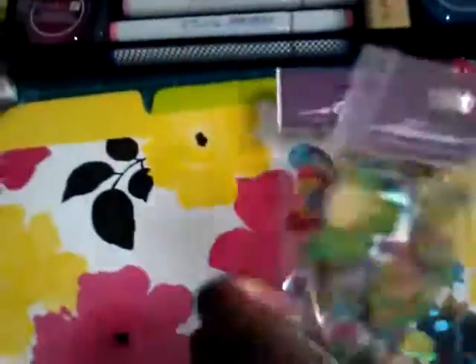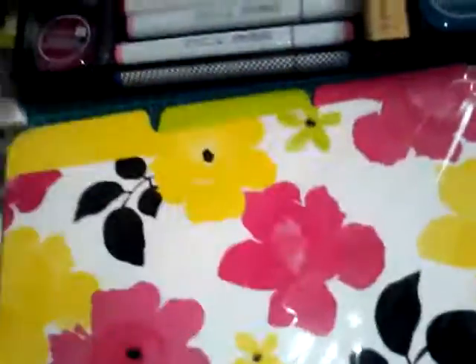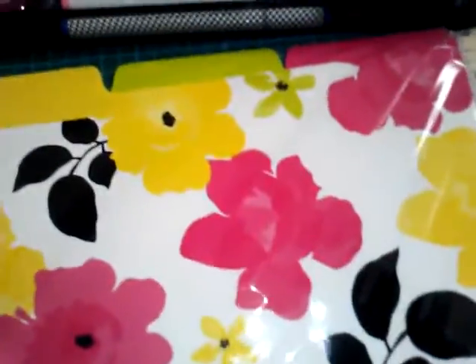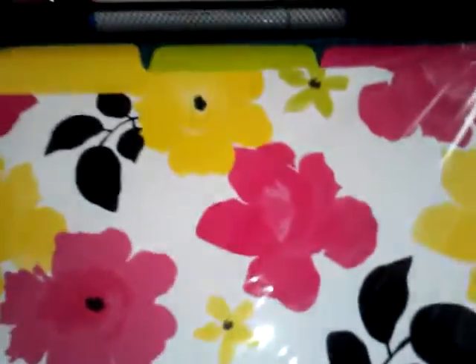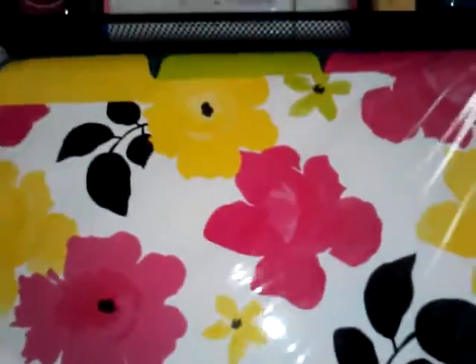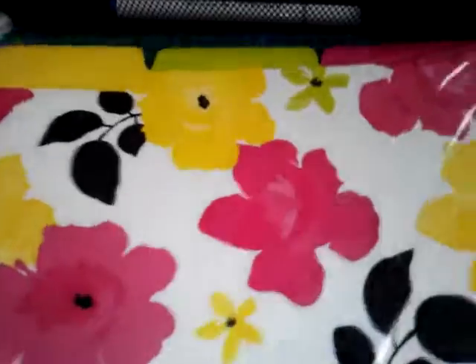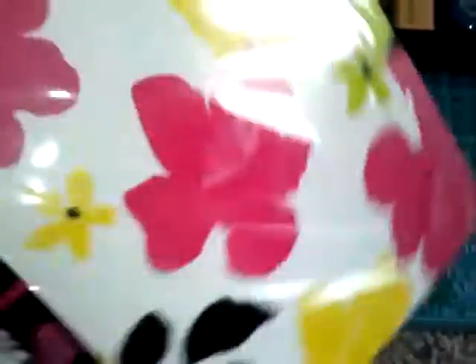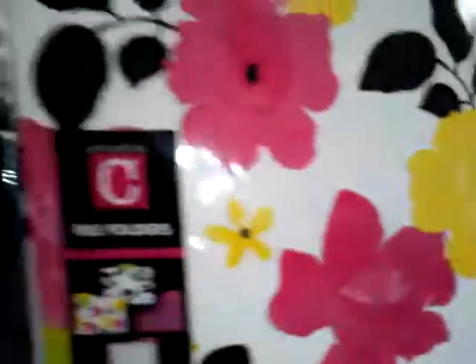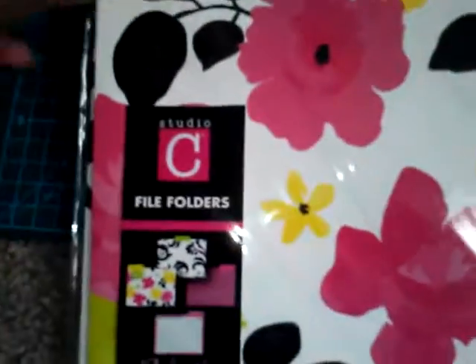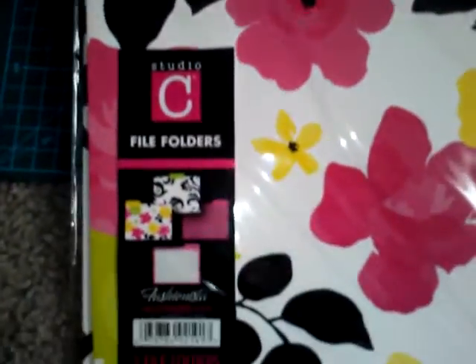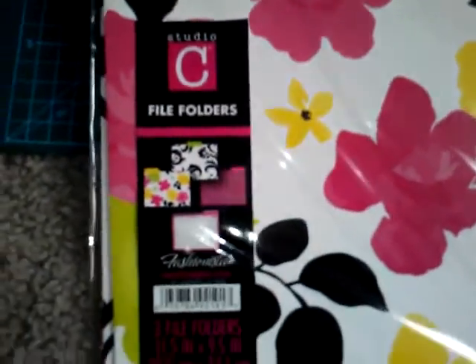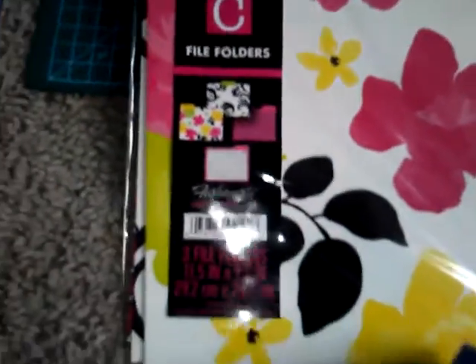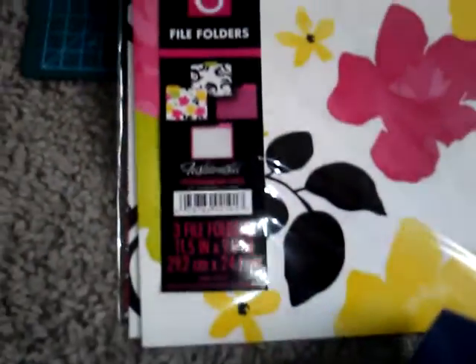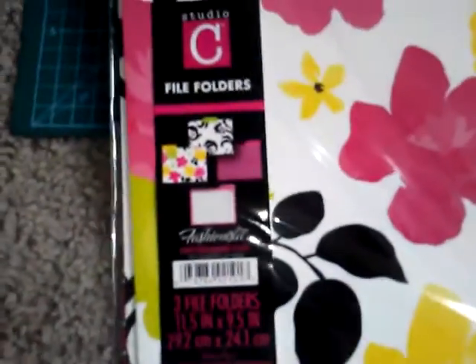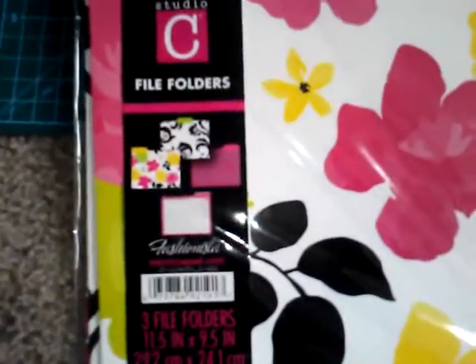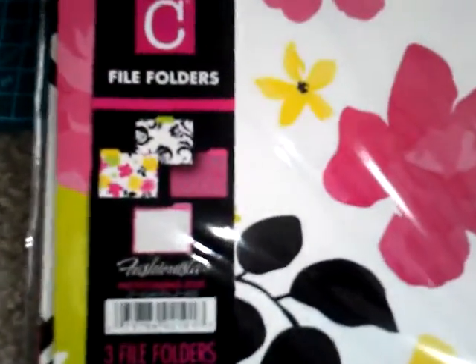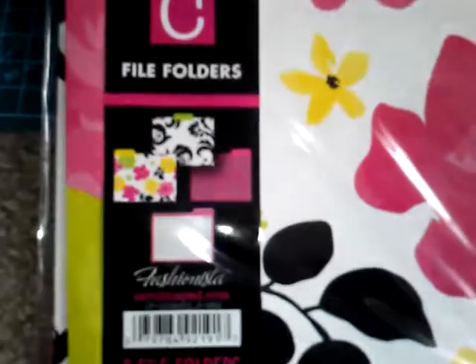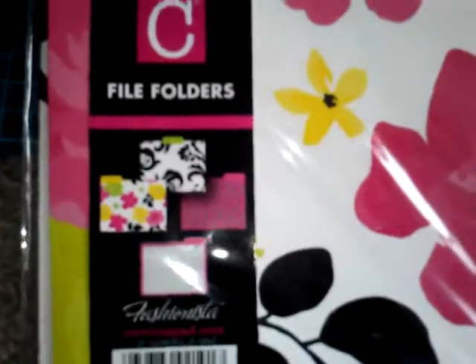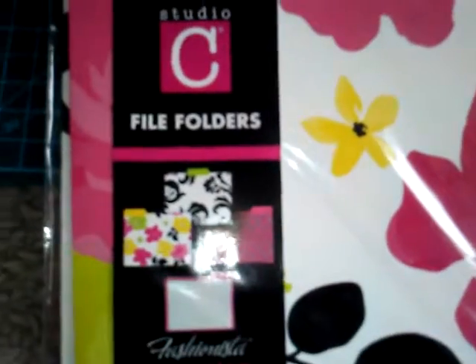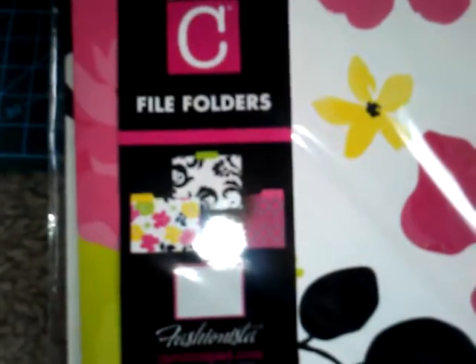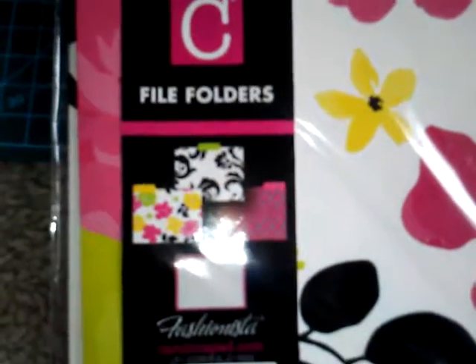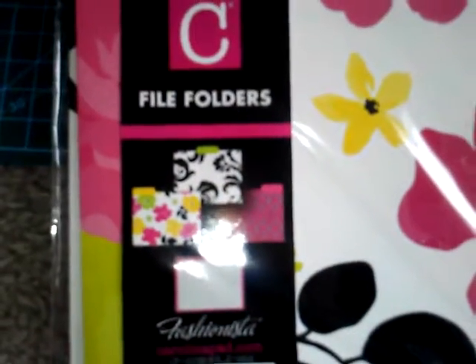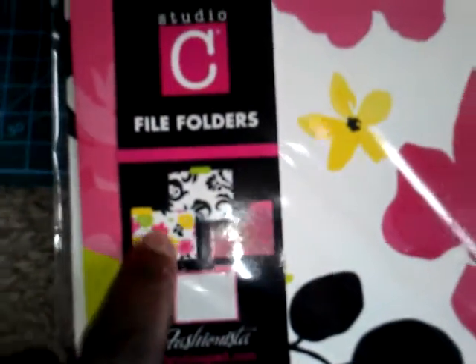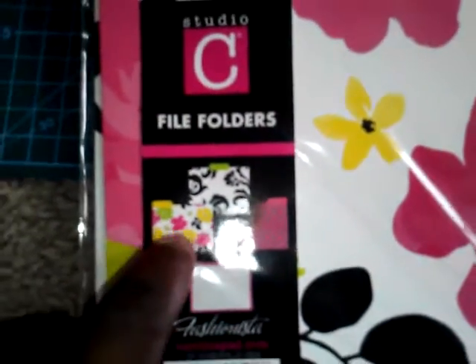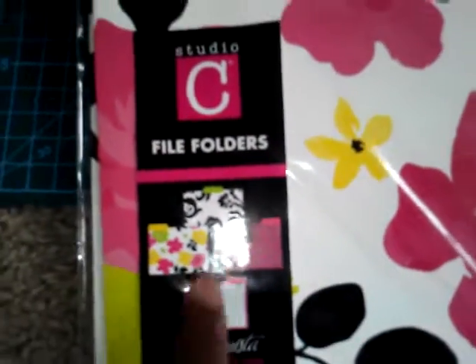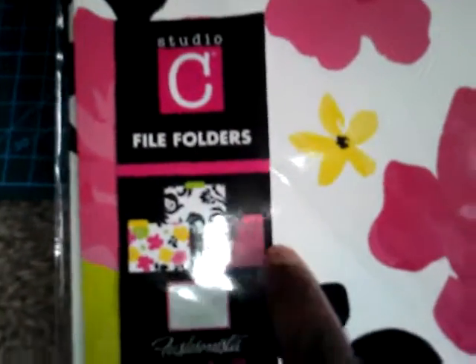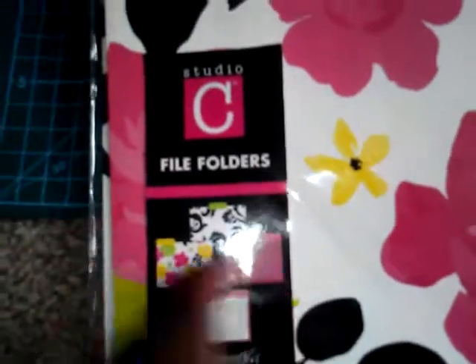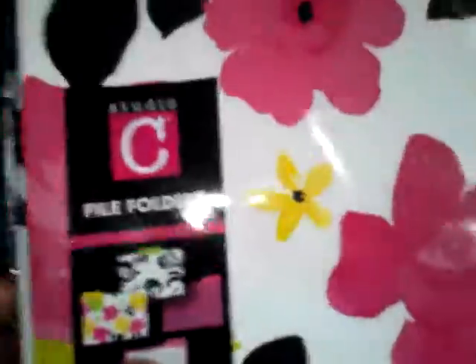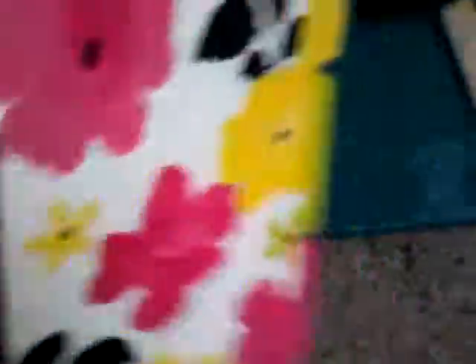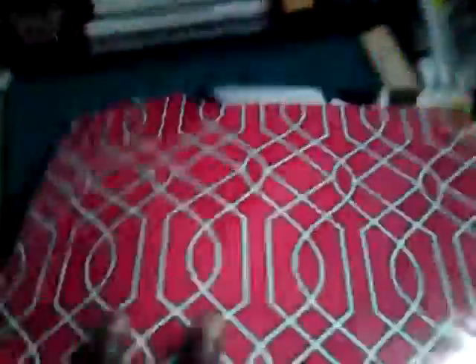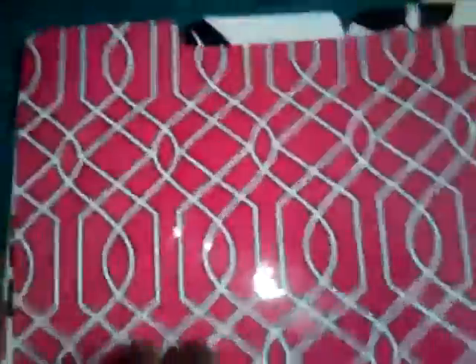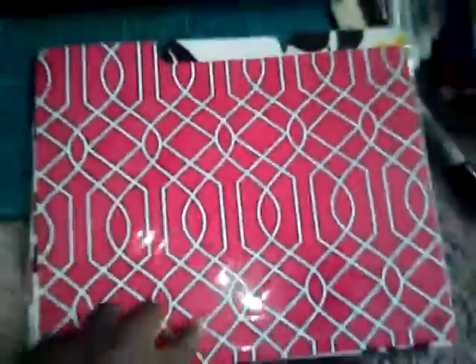And also I got some file folders — the three pack. I just got some another day as well. Those are pretty. I like the flowers. This is the one I like the most, but I do like that one too. And yeah, it's on the back — you can see.